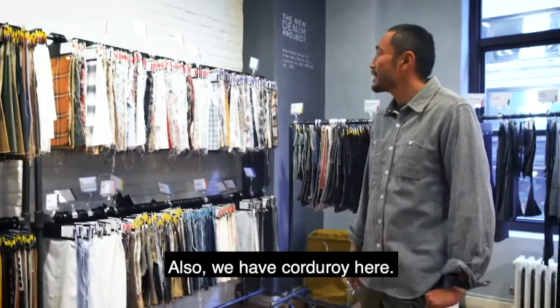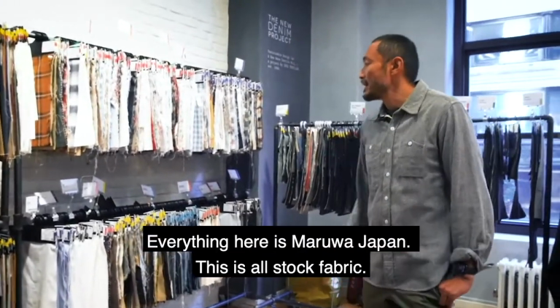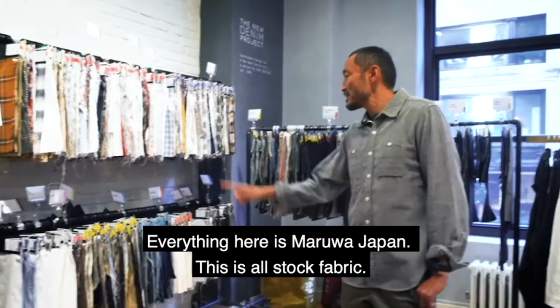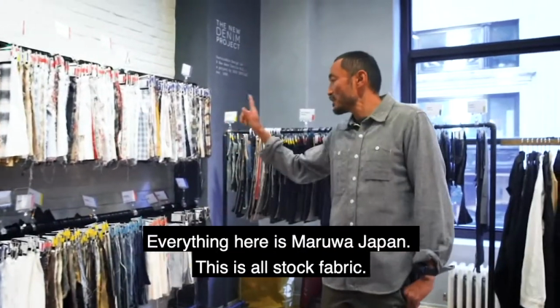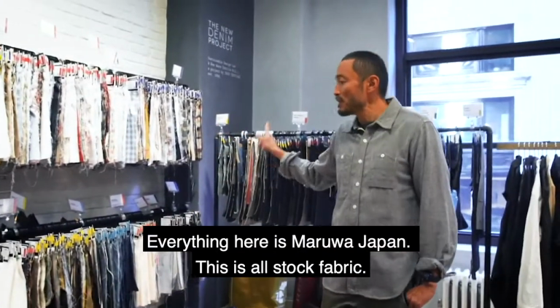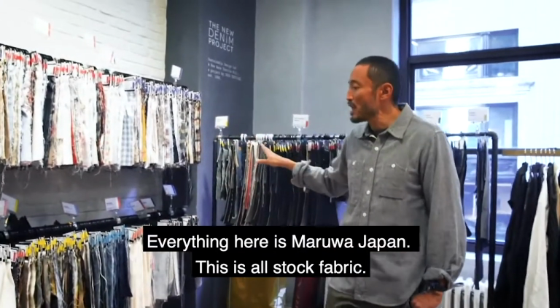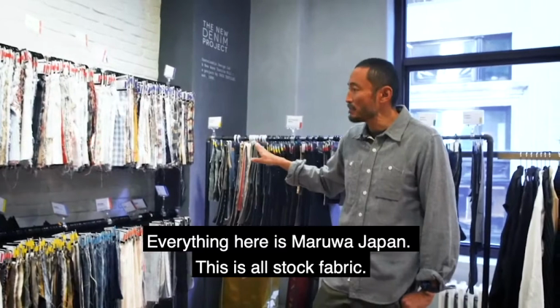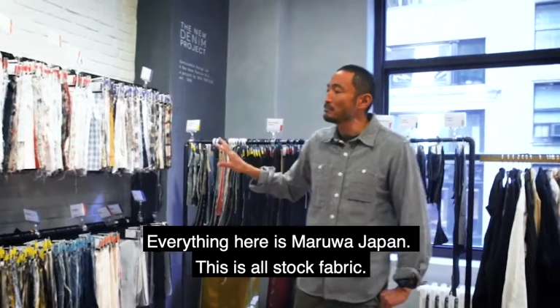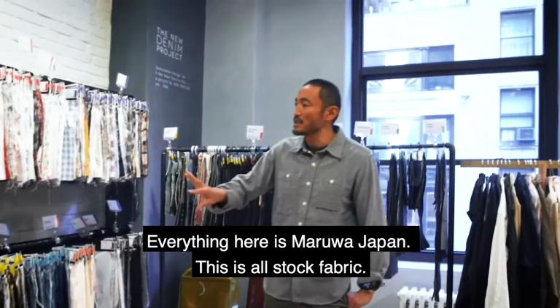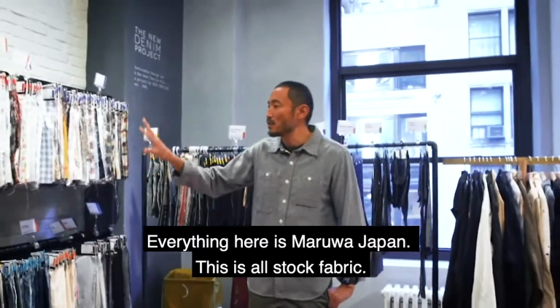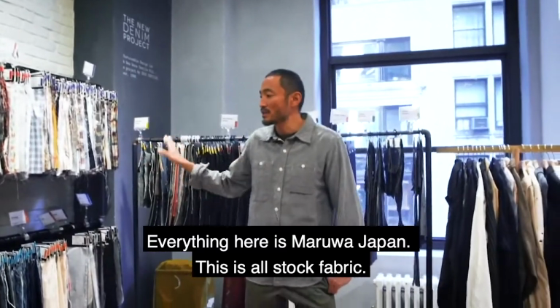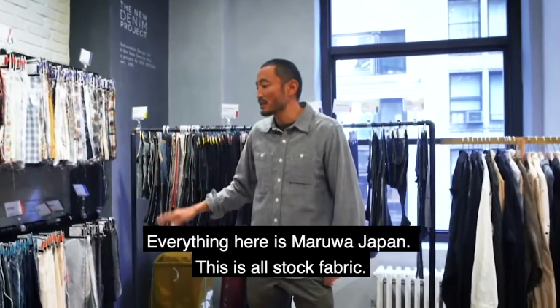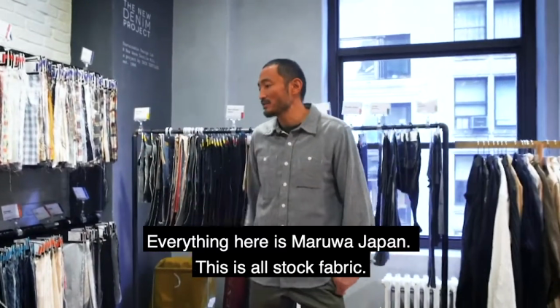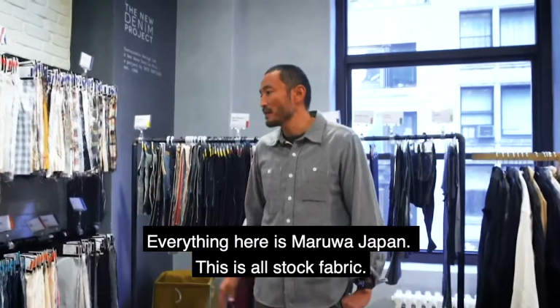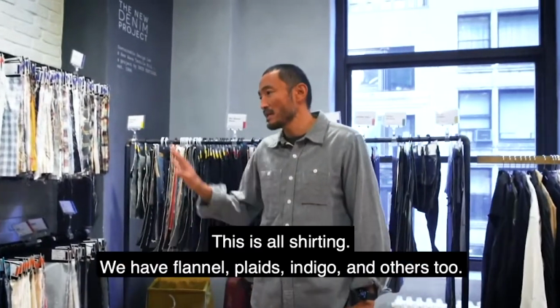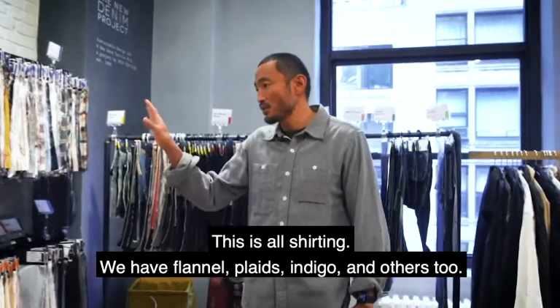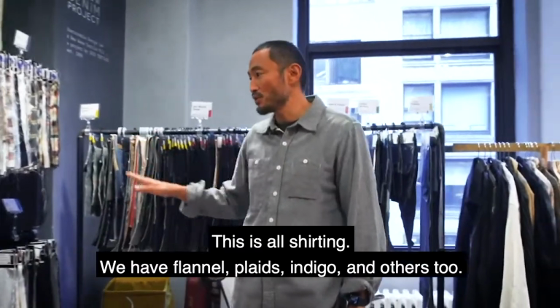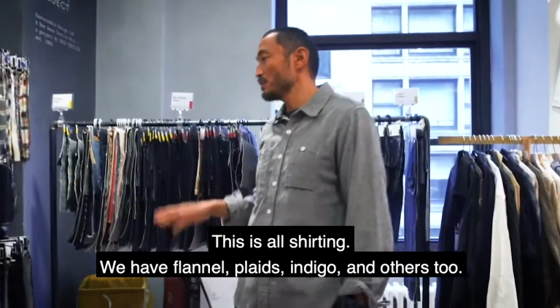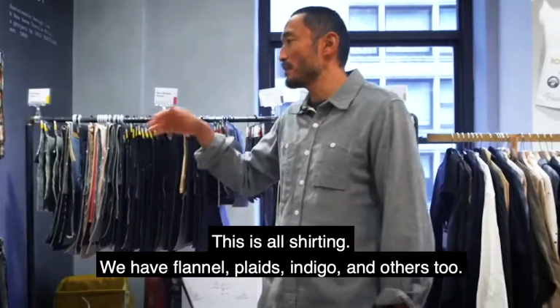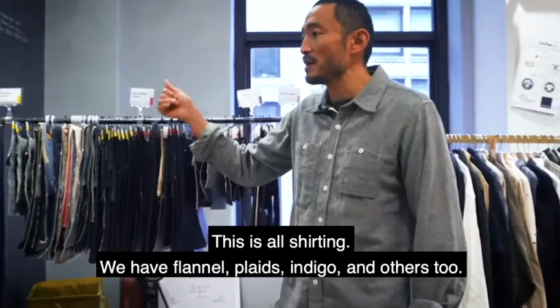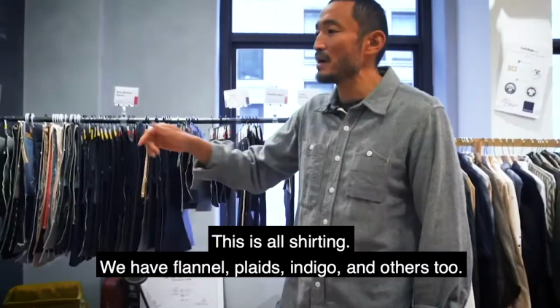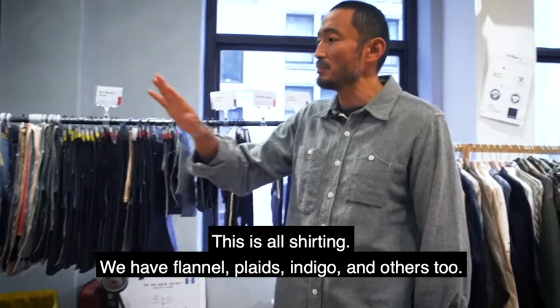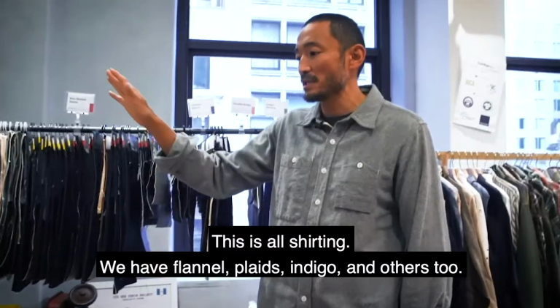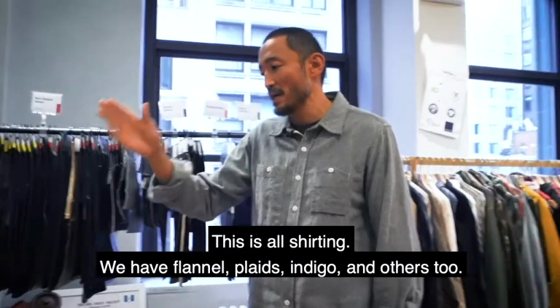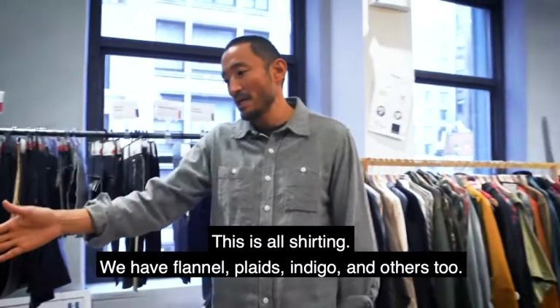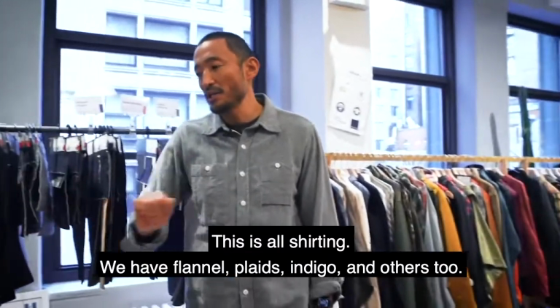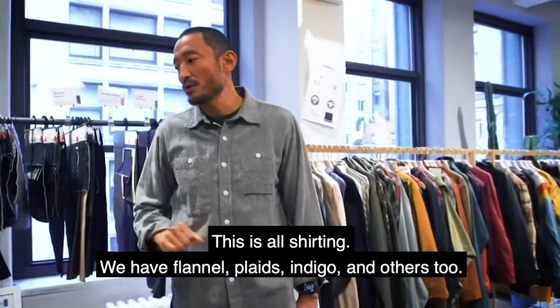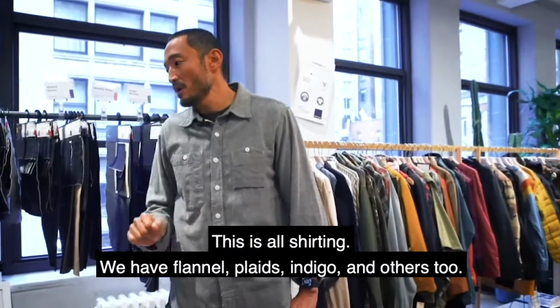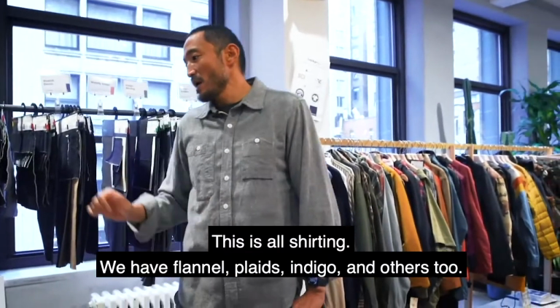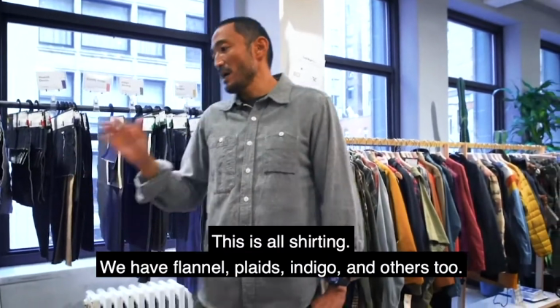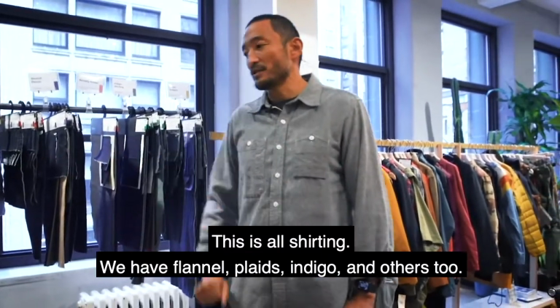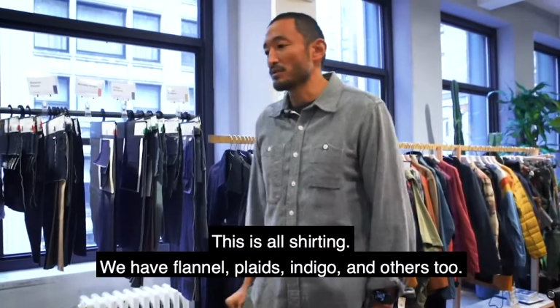Everything here is Maruwa Japan. This is all stock fabric — this is all shirting. We have front nail, plaid, indigo, and others too.